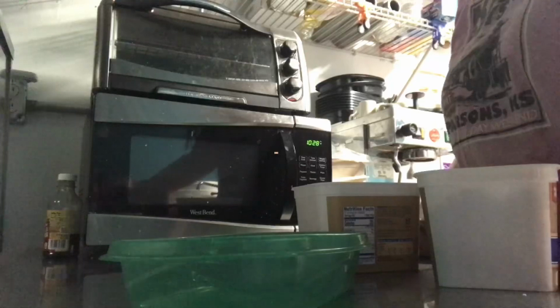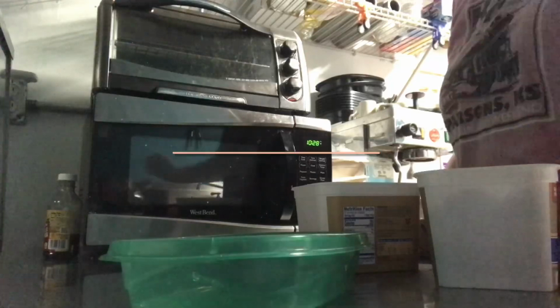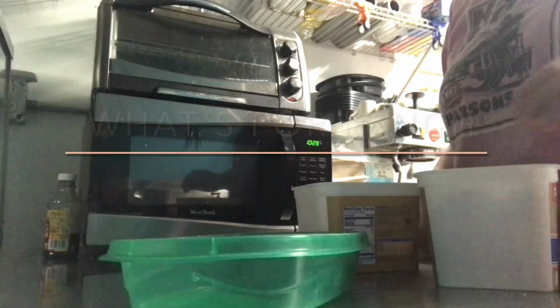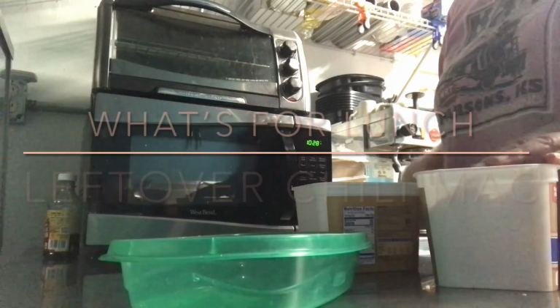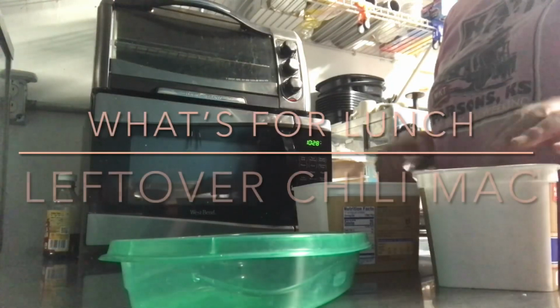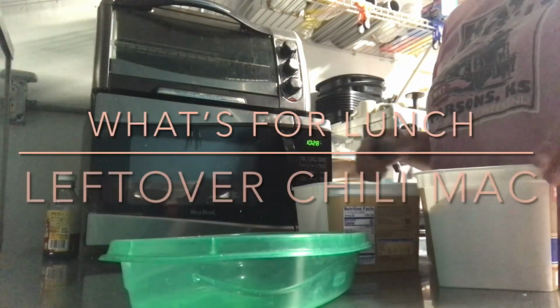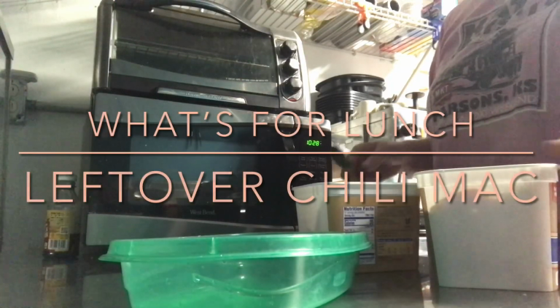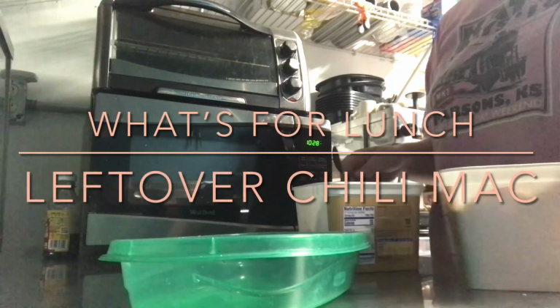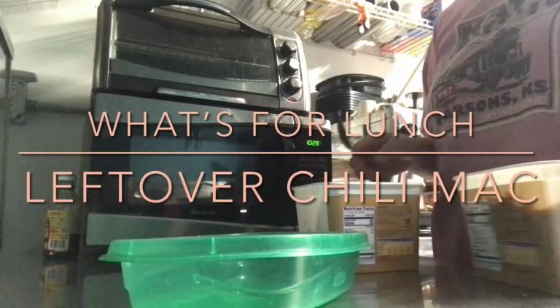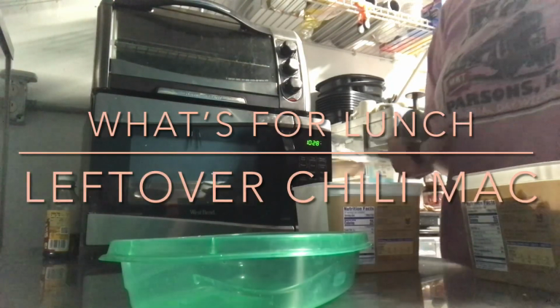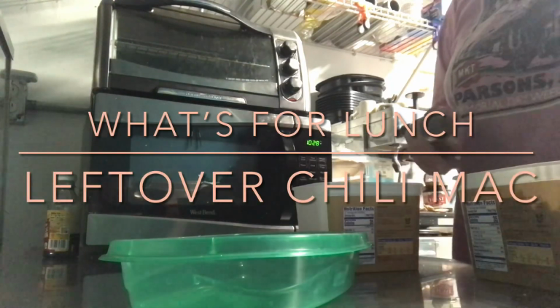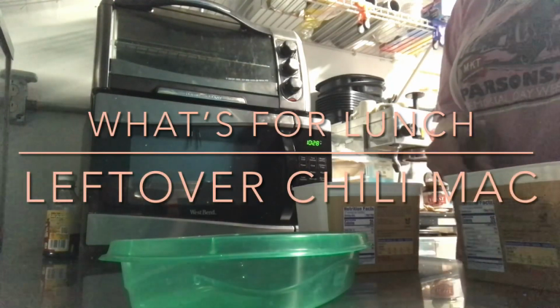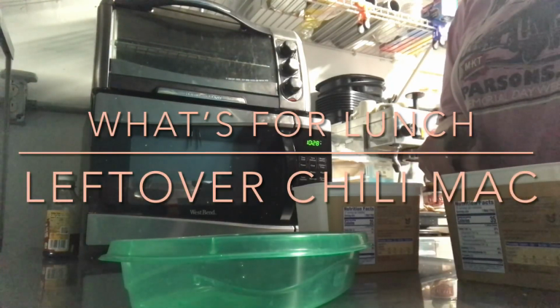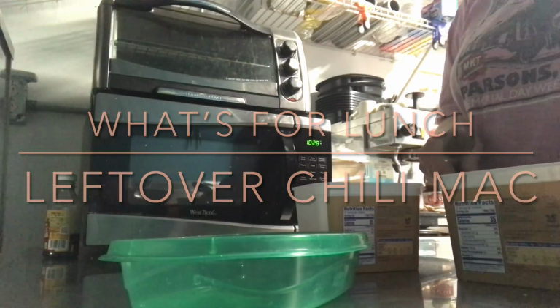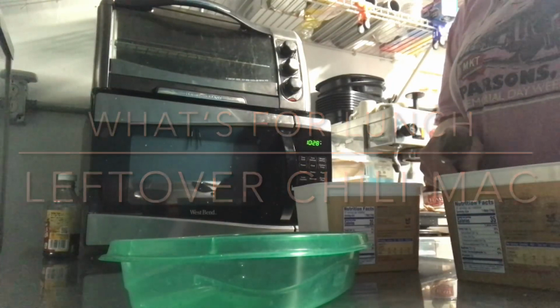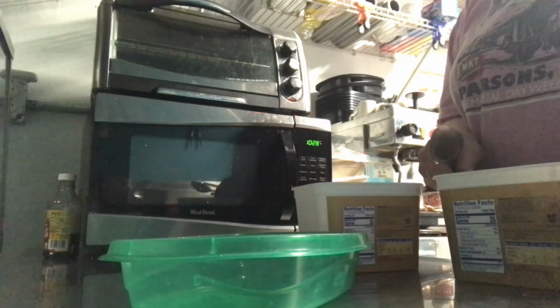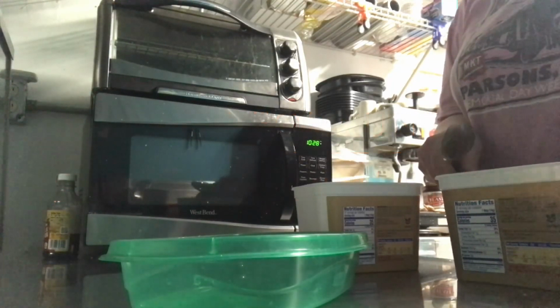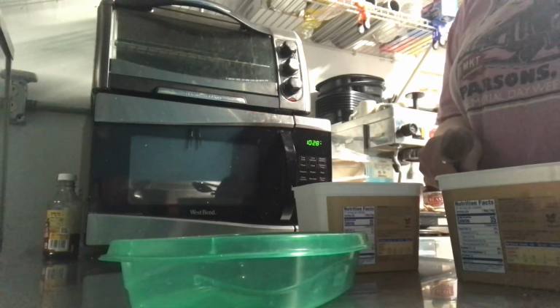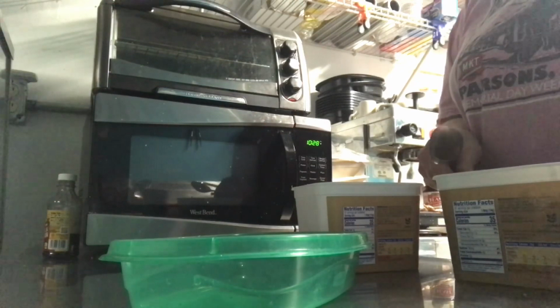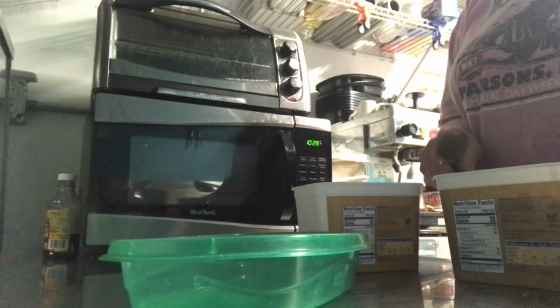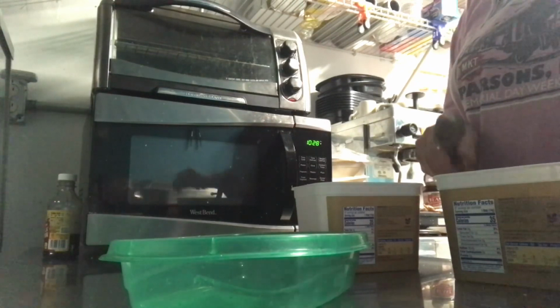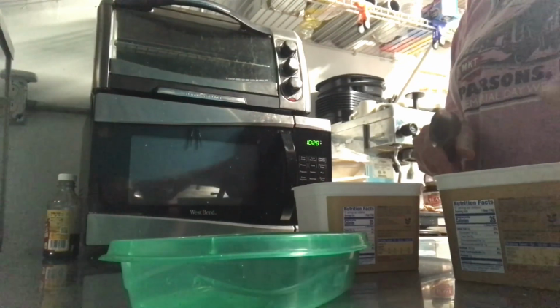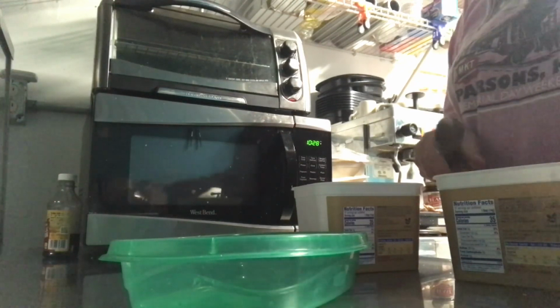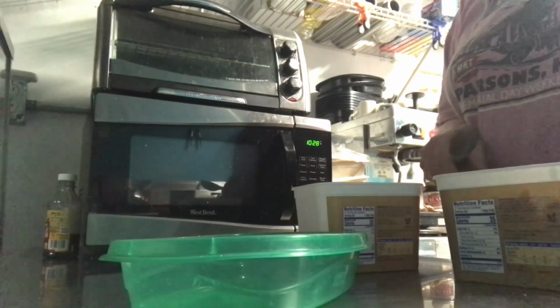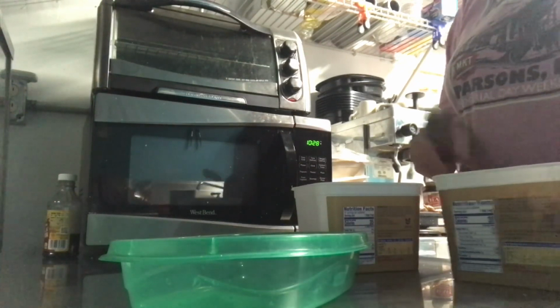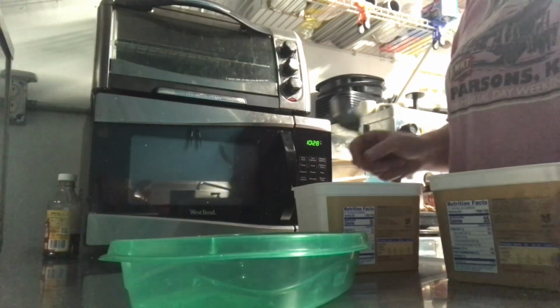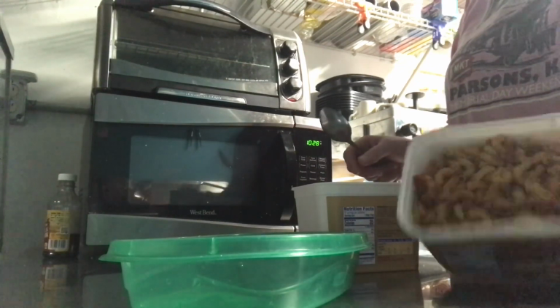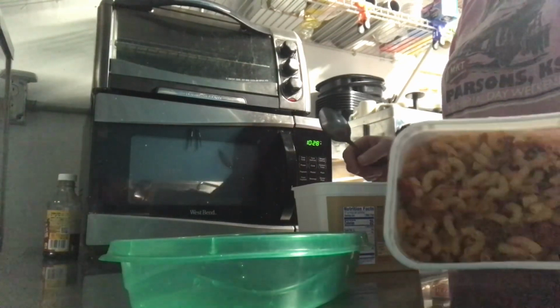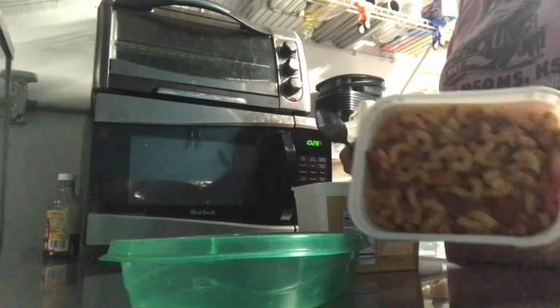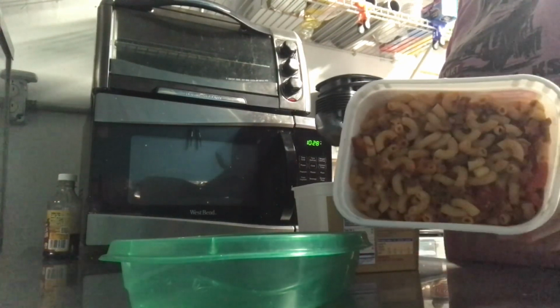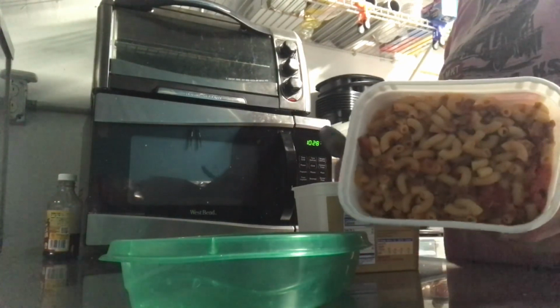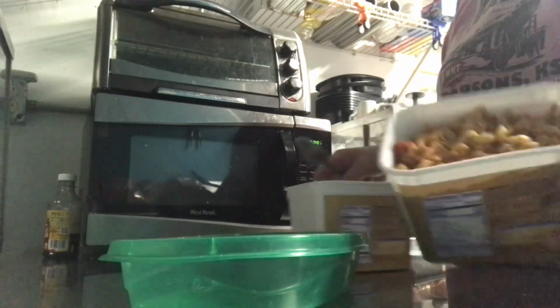Hey everybody, welcome back to another What's for Lunch video. Today we're having leftovers. I made some chili mac last night.